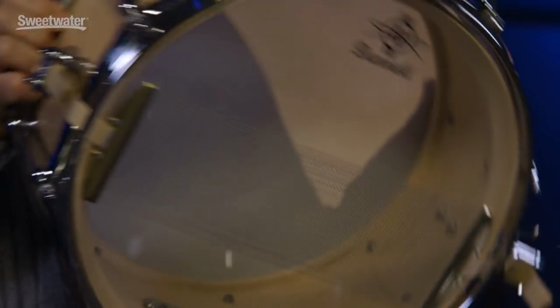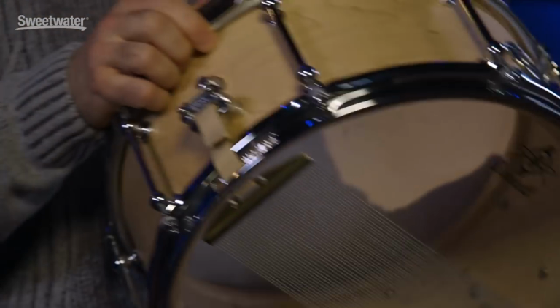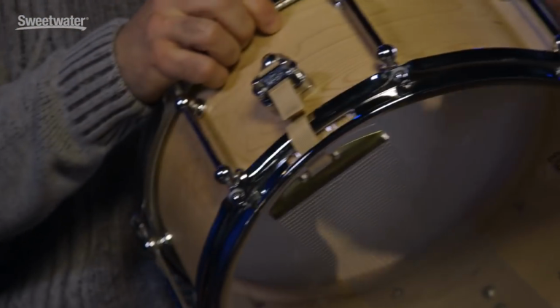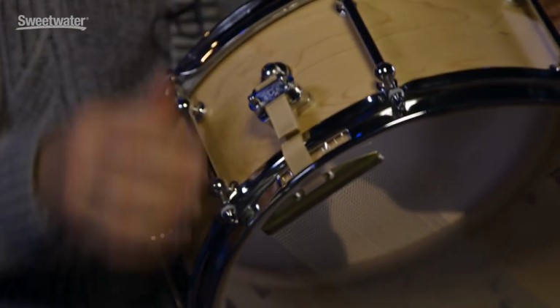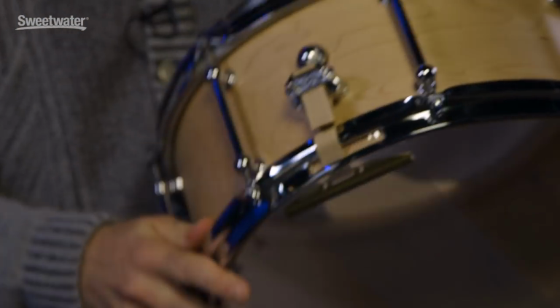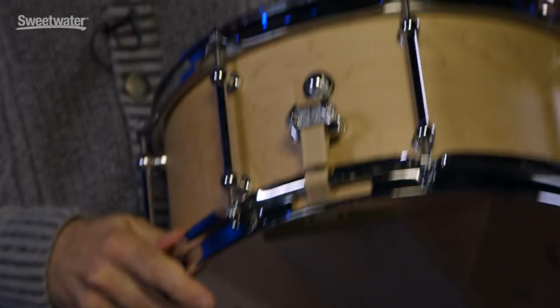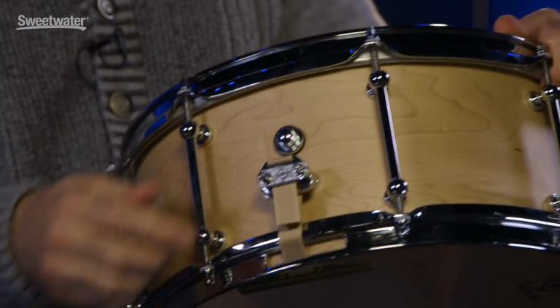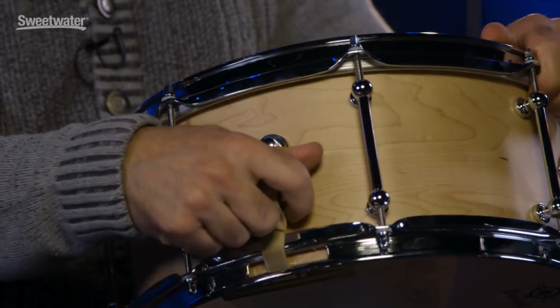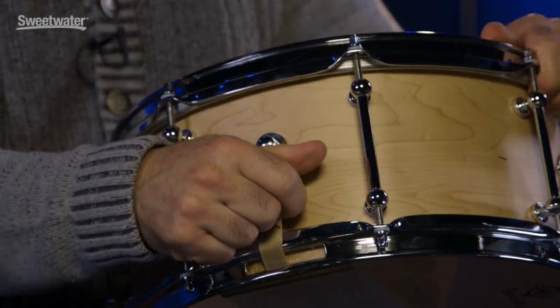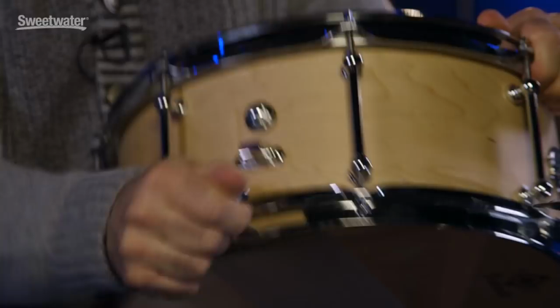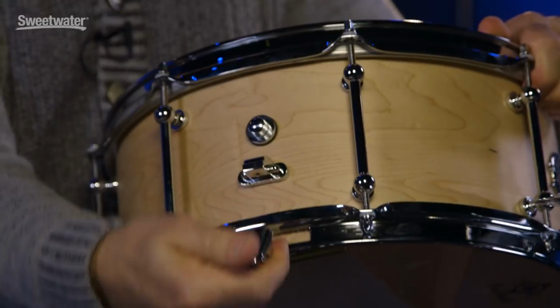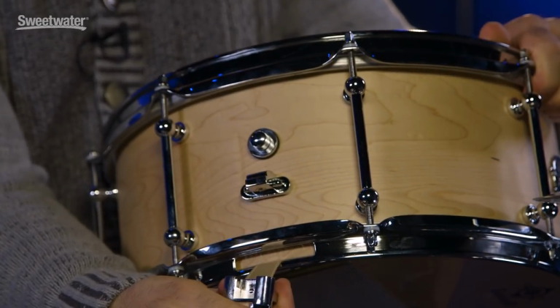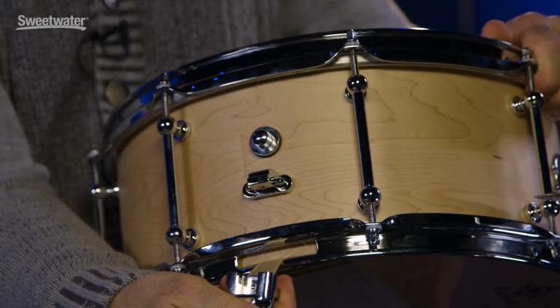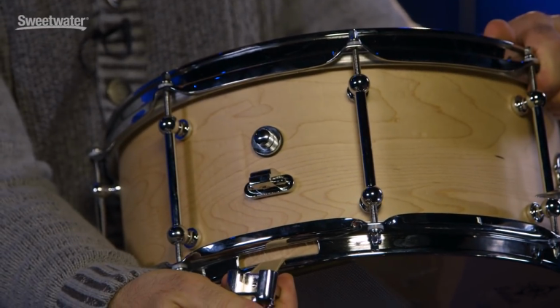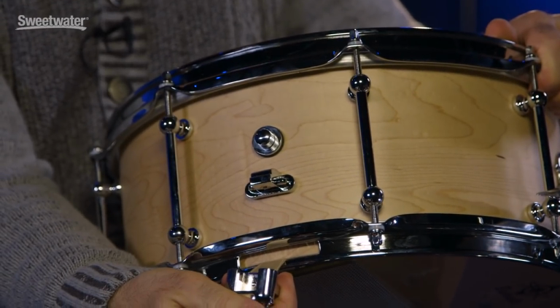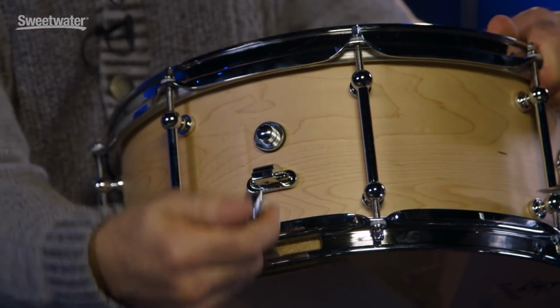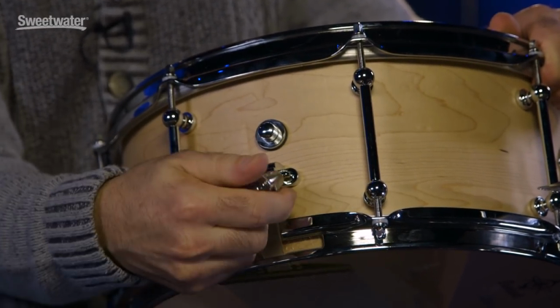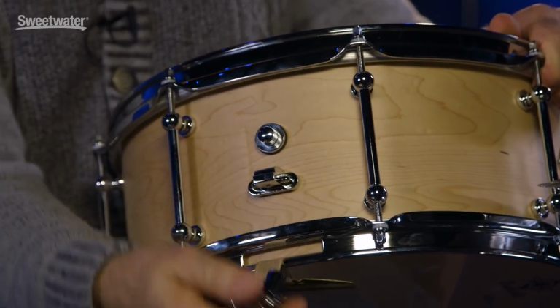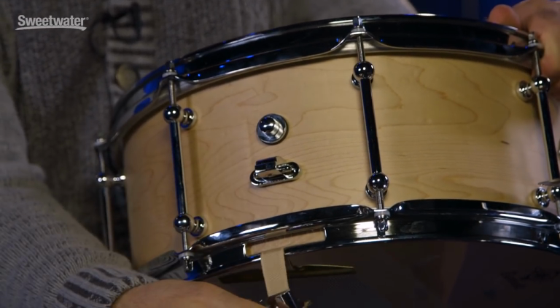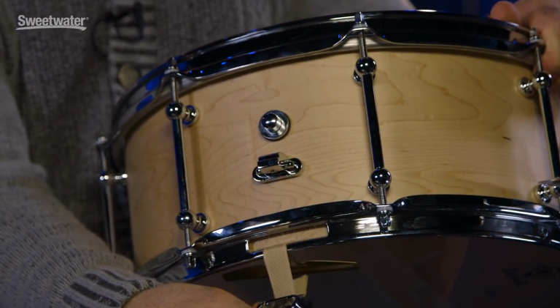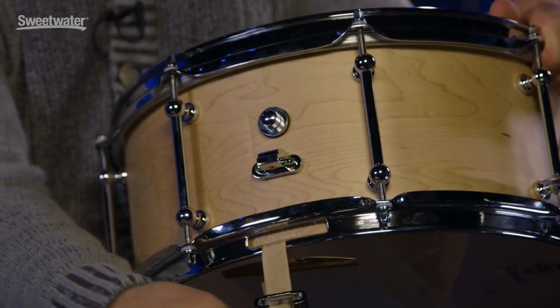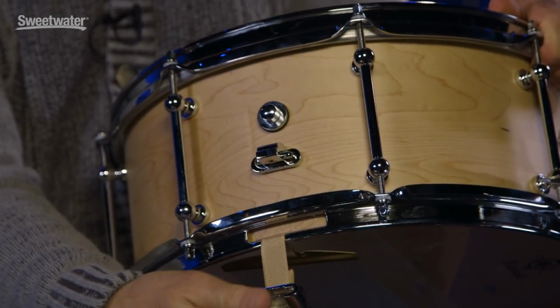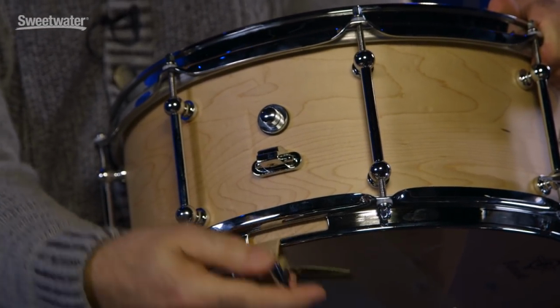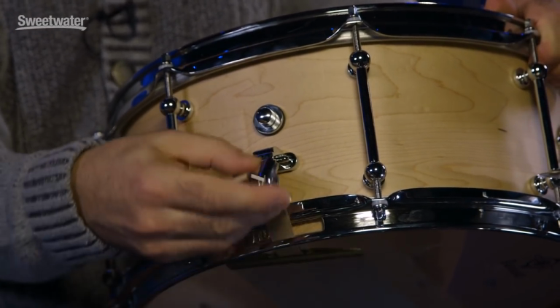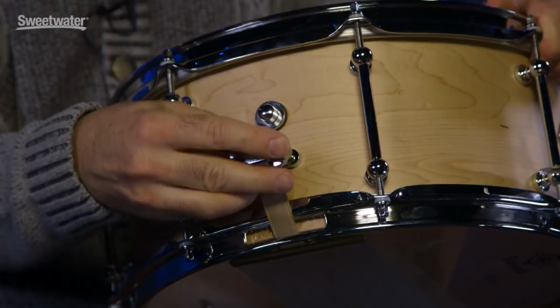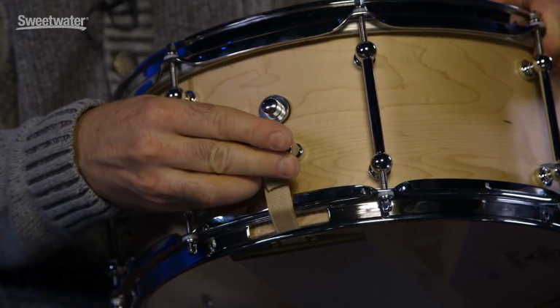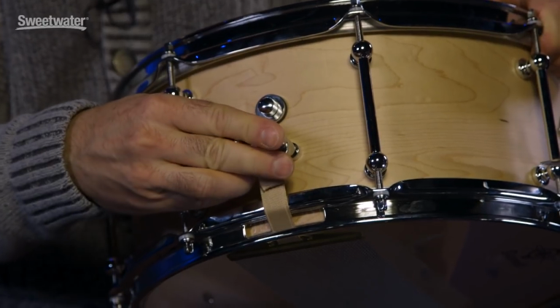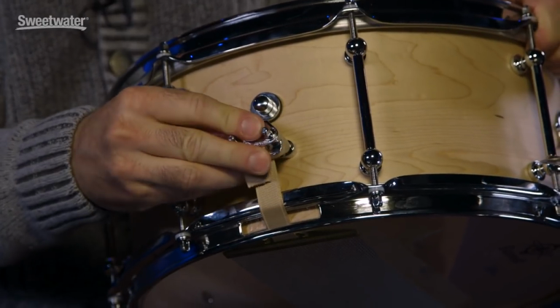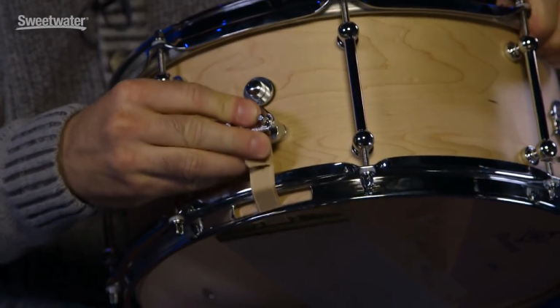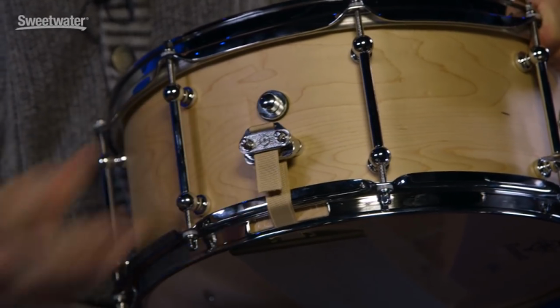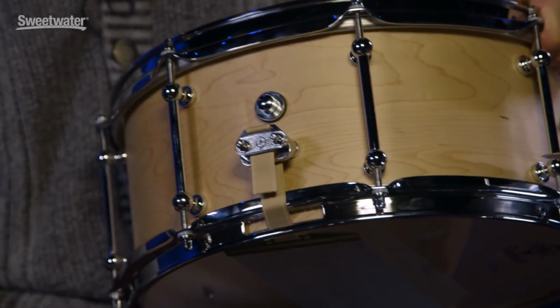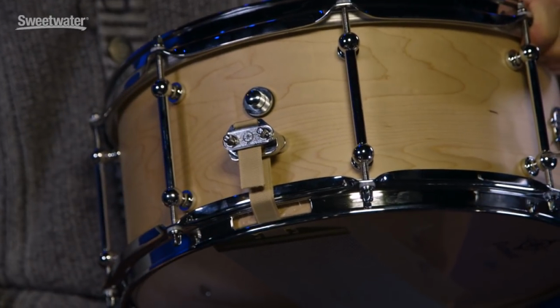It does the same feature on the other side as well. So you can get new snare wires, attach them, and just hook it back up.